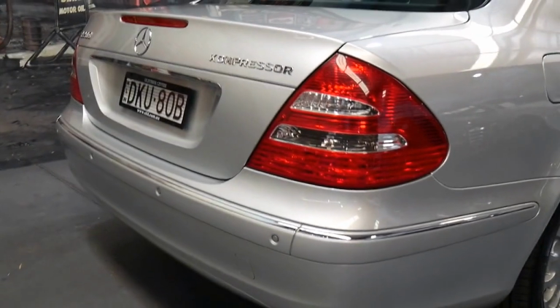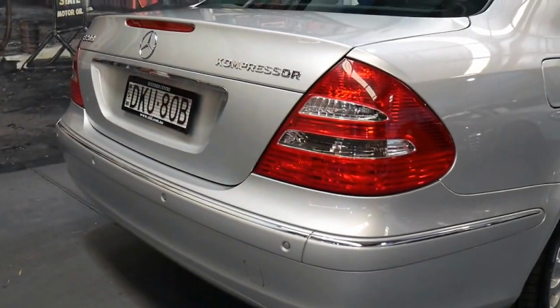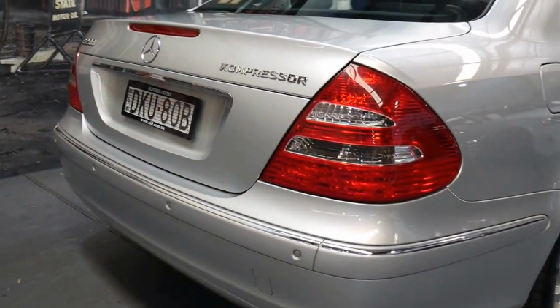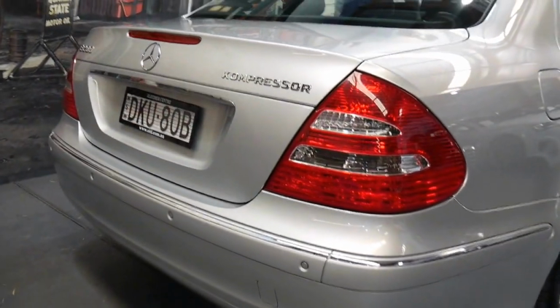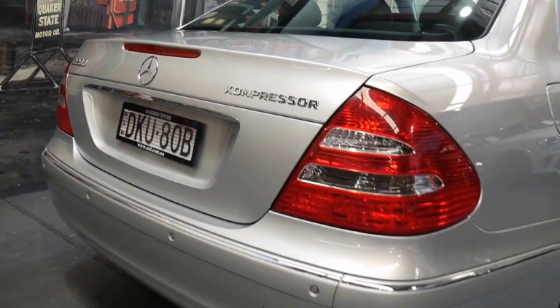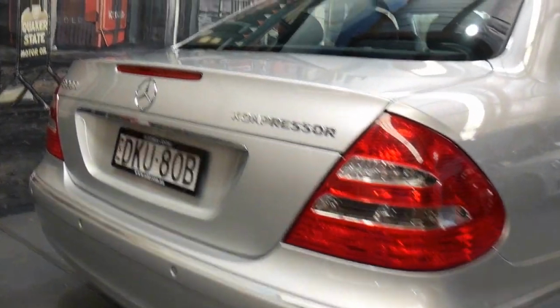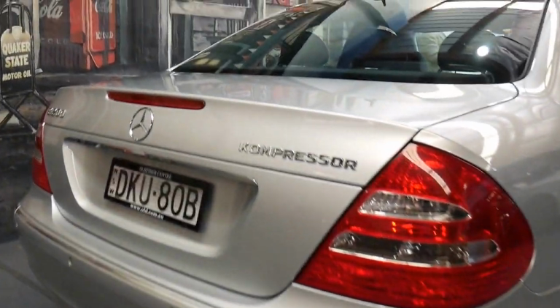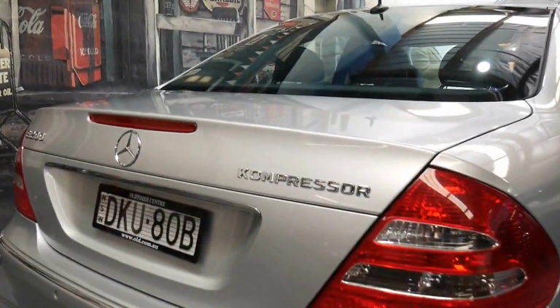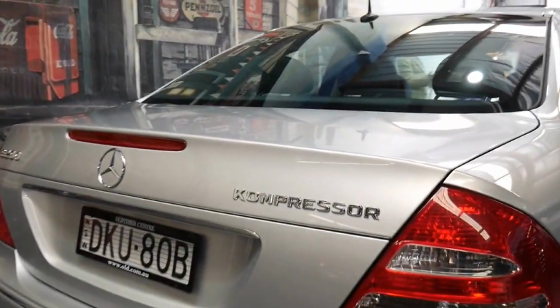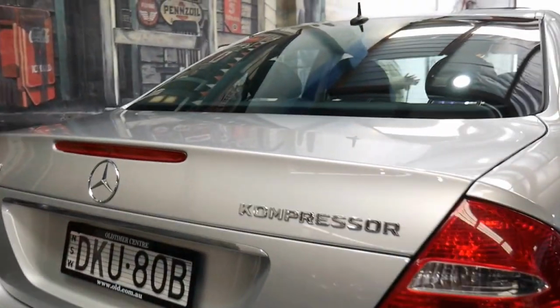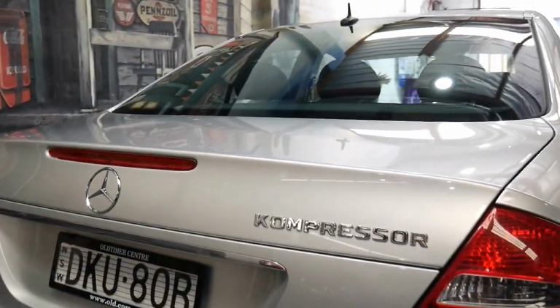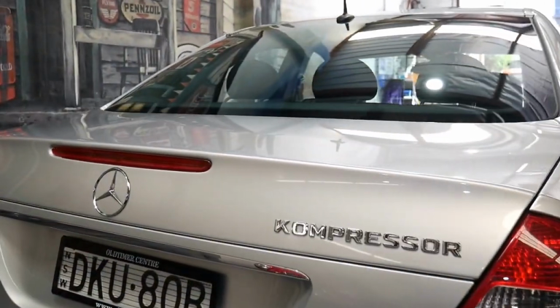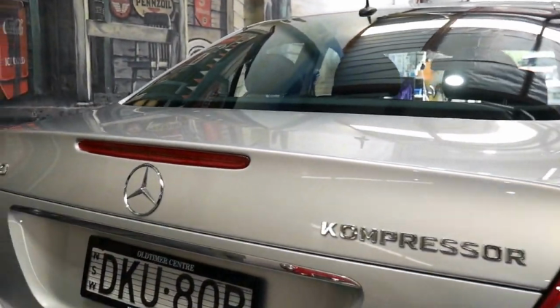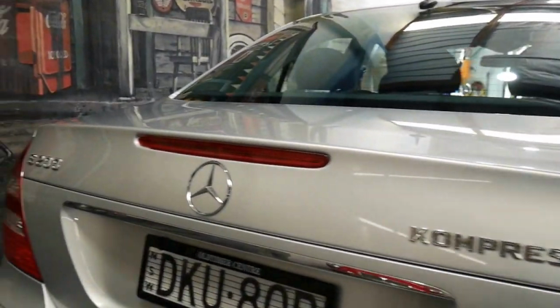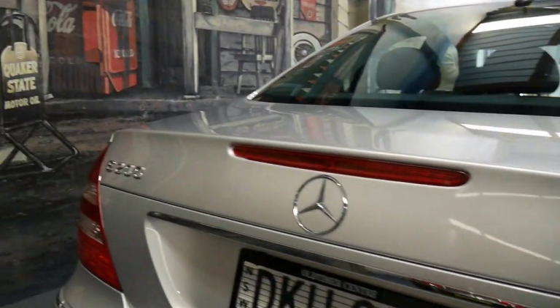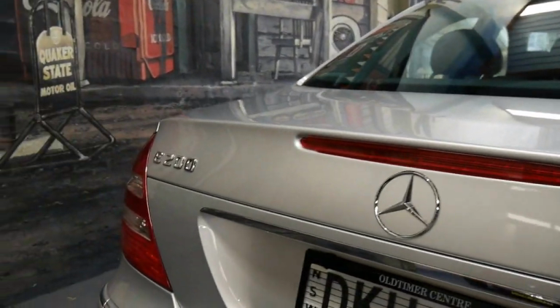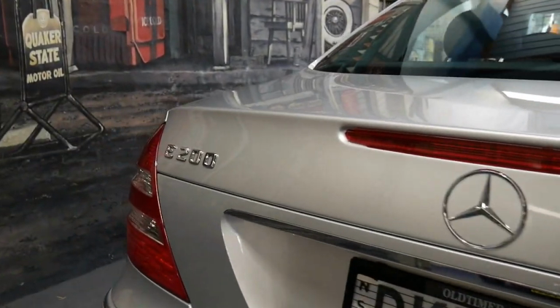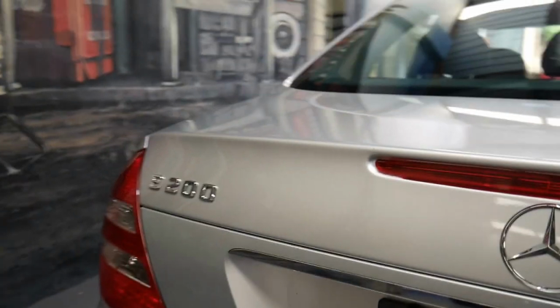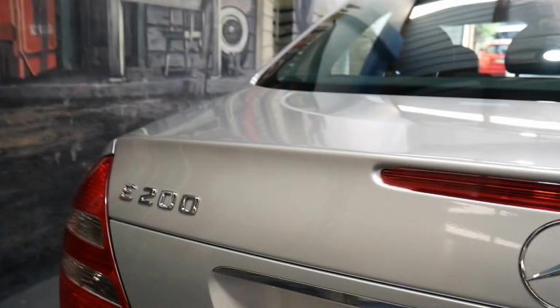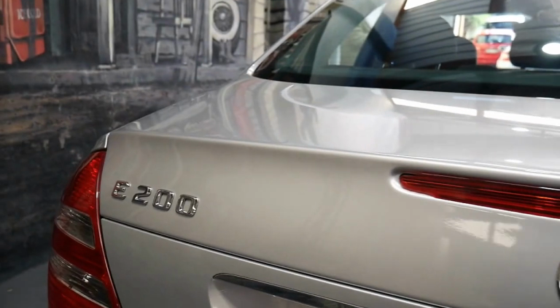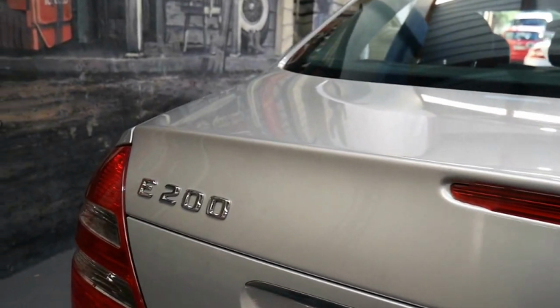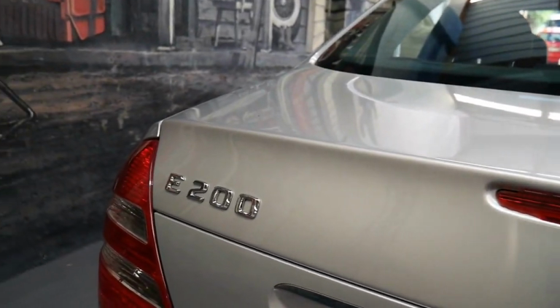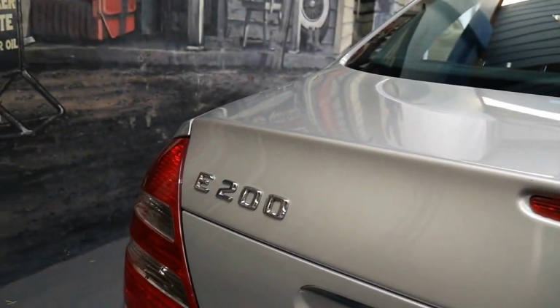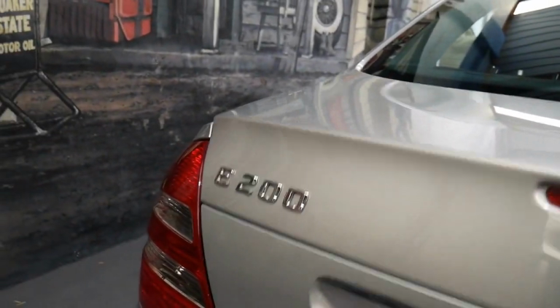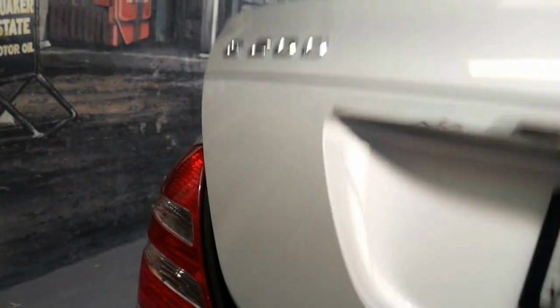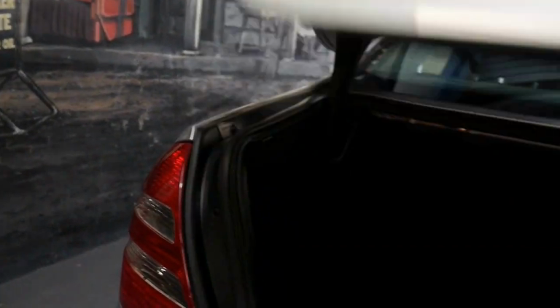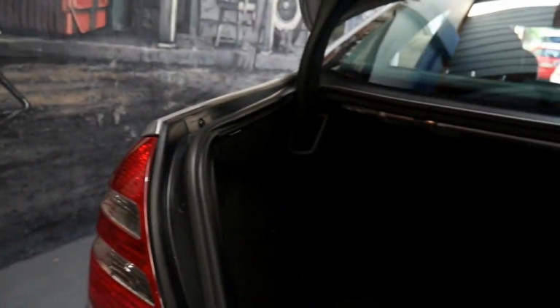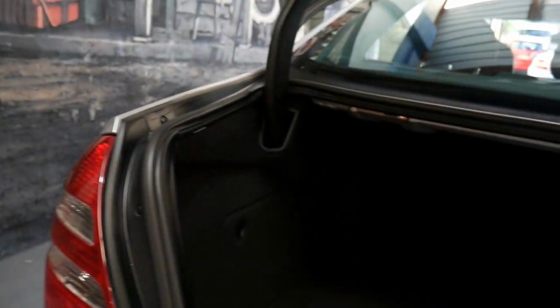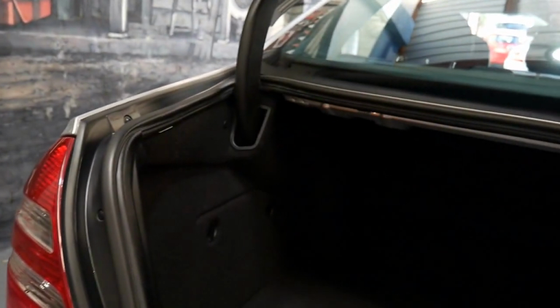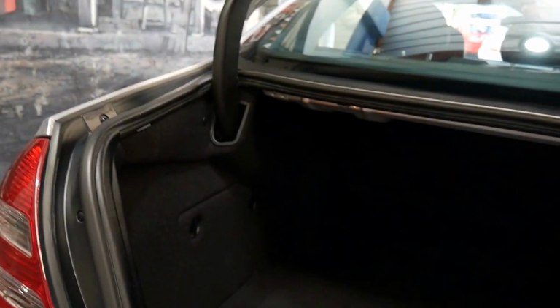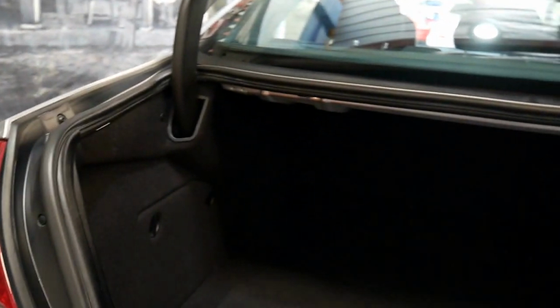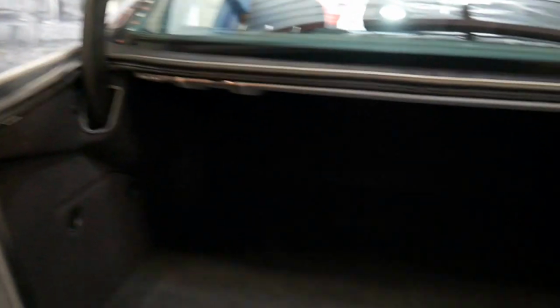The Compressor means that the car has got a supercharger. The E200 means it's the E-Class, which is the middle-sized car. The 200 refers to the two-litre compressor engine.